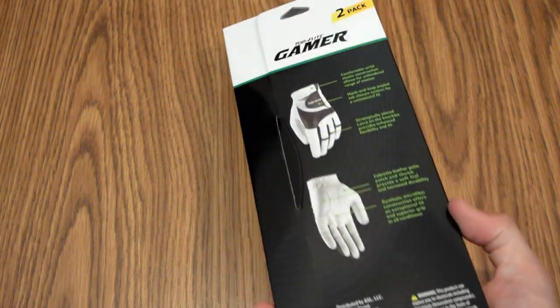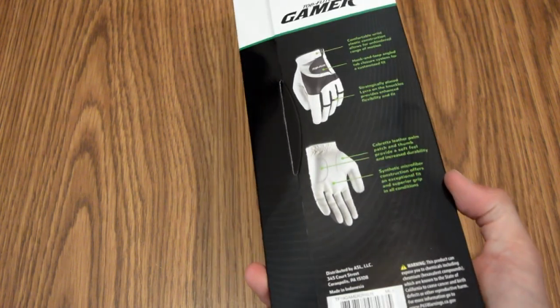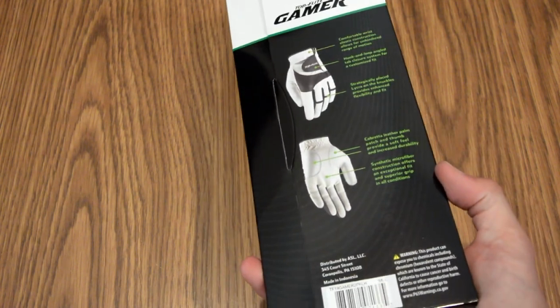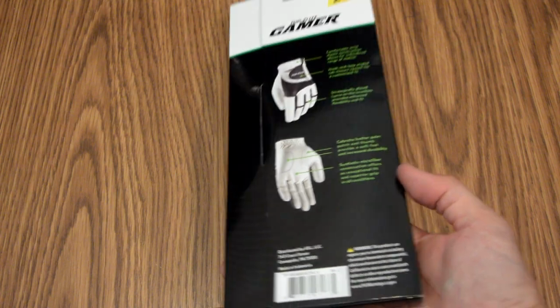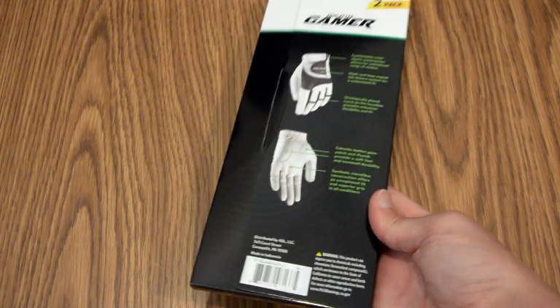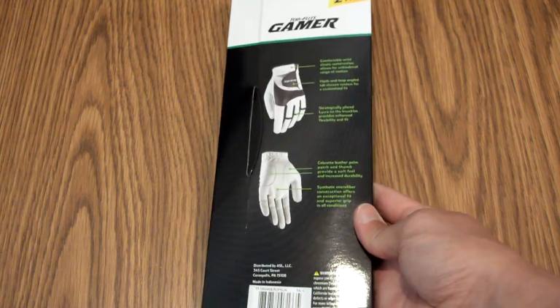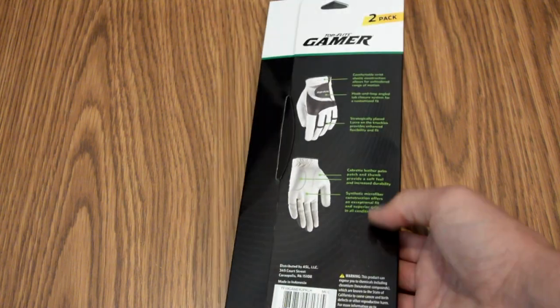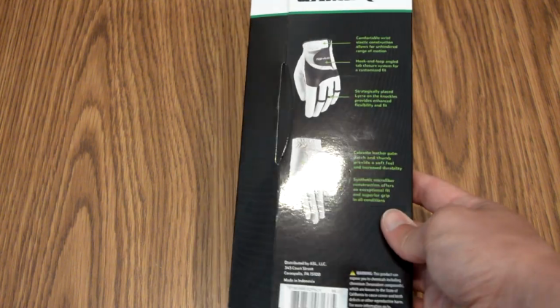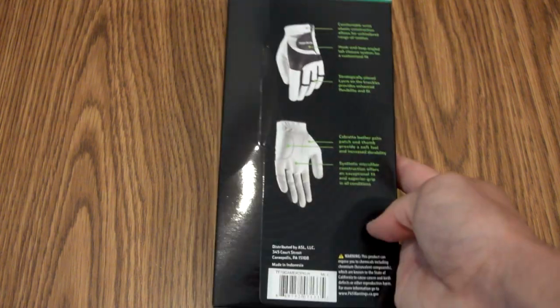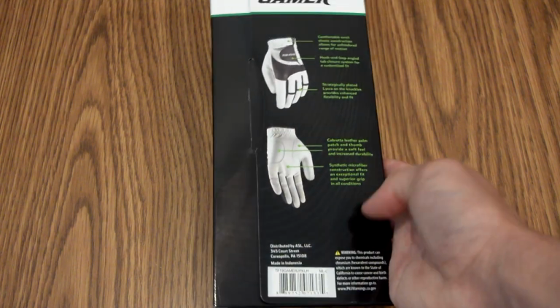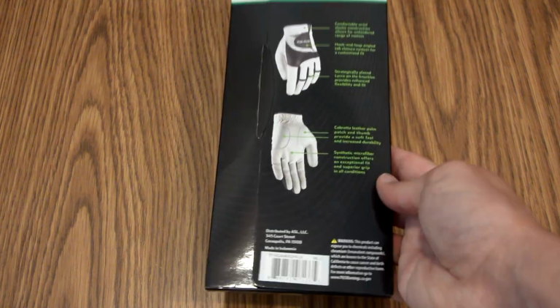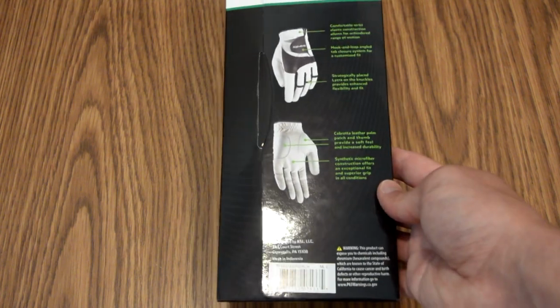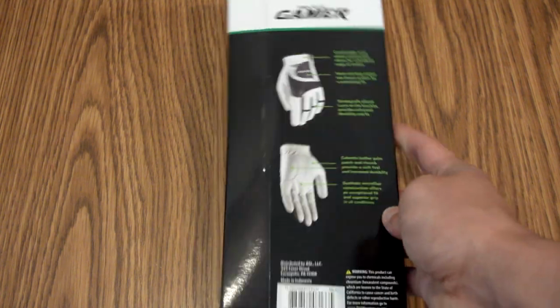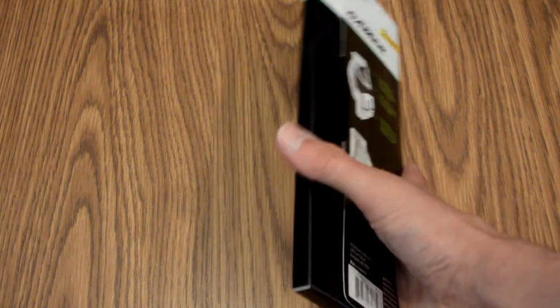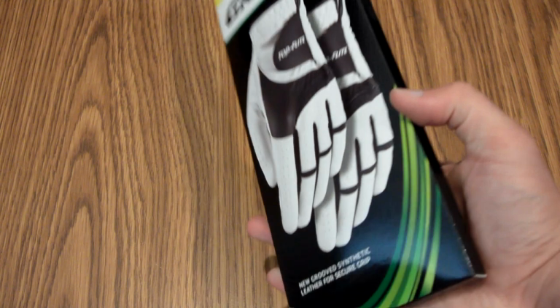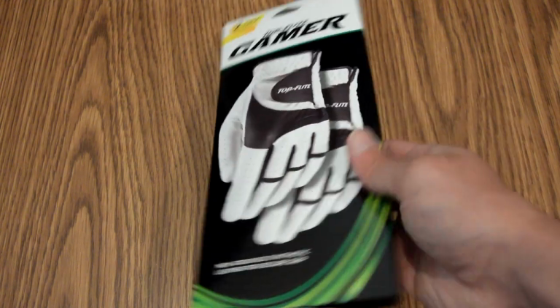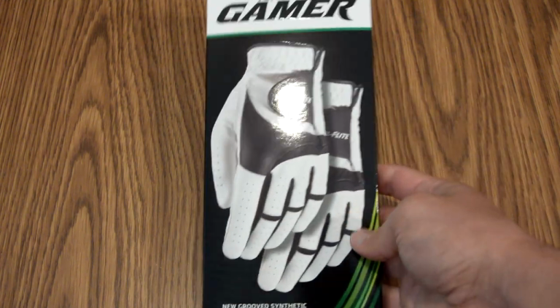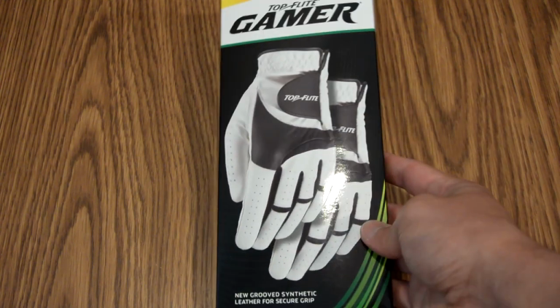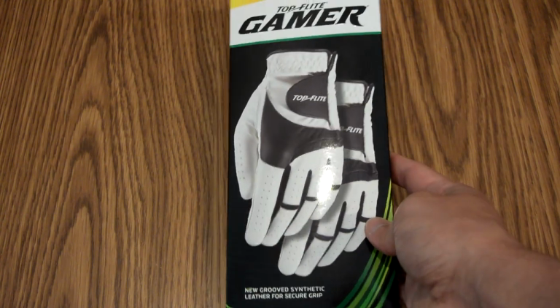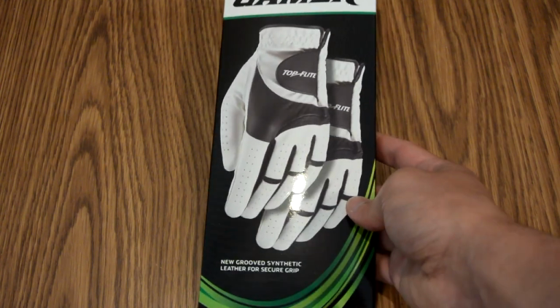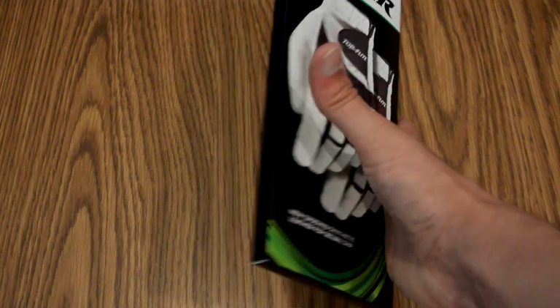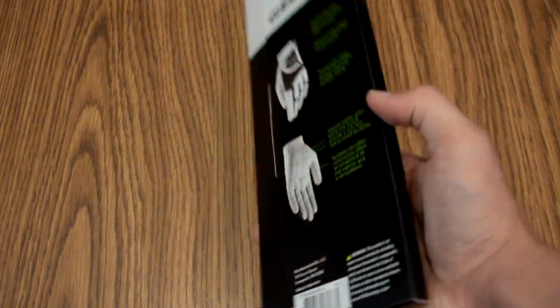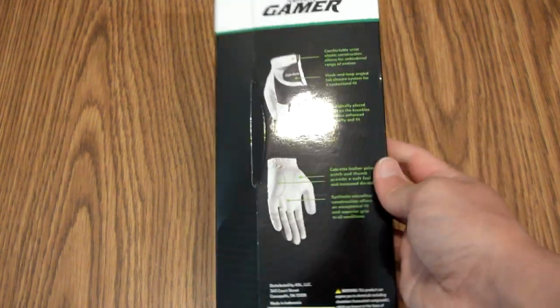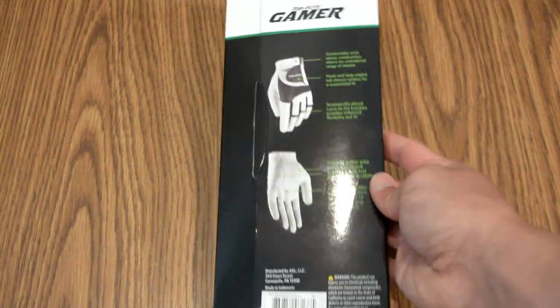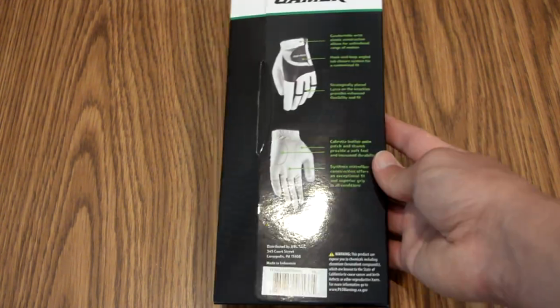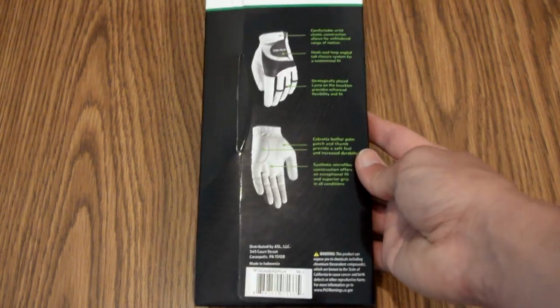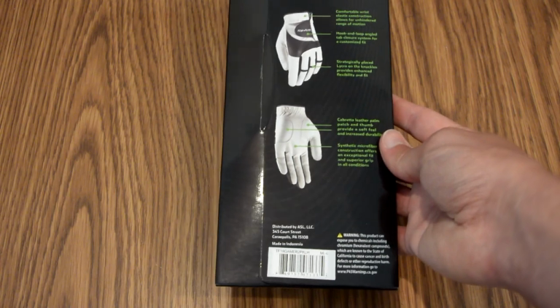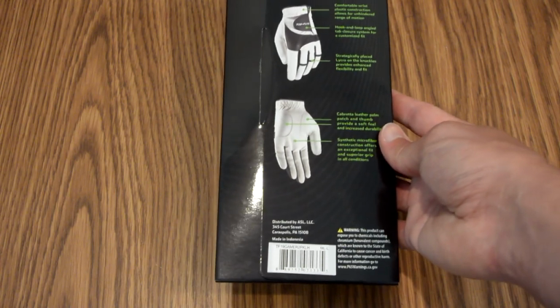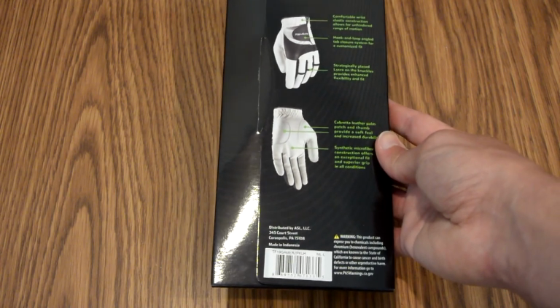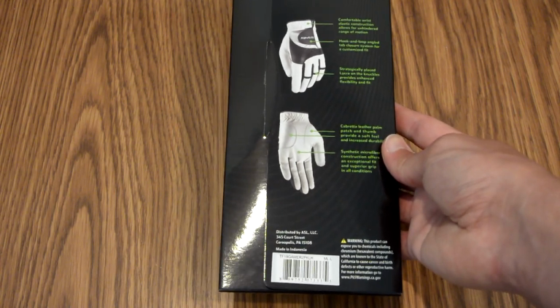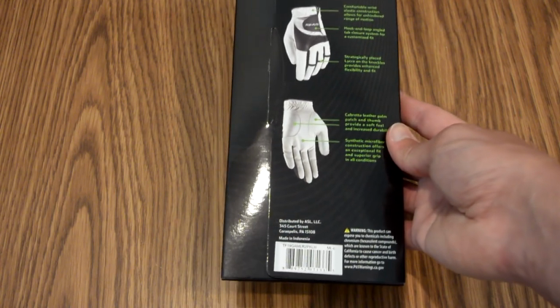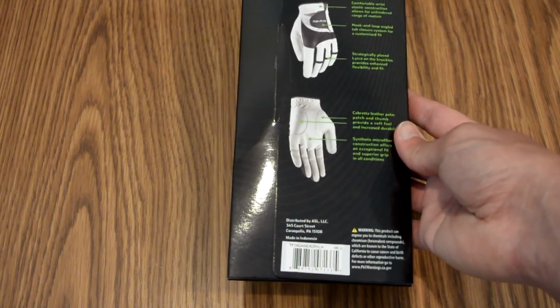On the back, it does have more text that I will get to in just a little while, and I do like that they gave a little more detail on this side. So basically, in the store, you see this front, this catches your eye, and then you can flip it over and get the details without having to get the product and see for yourself or look on the internet.